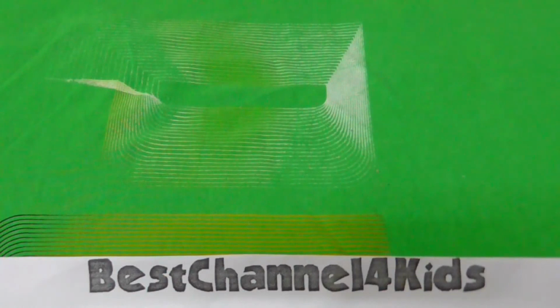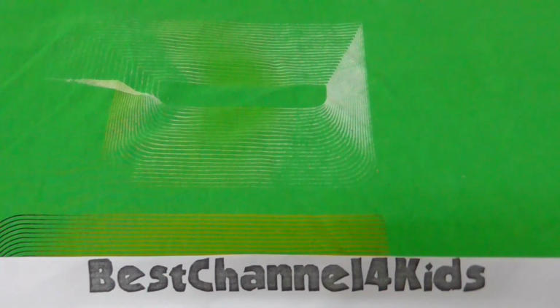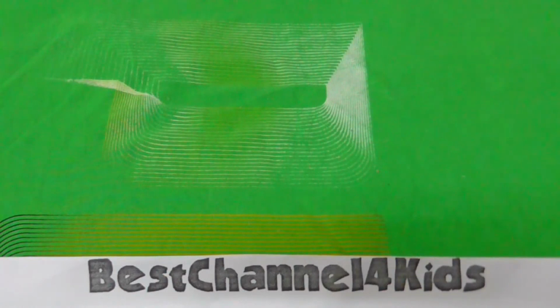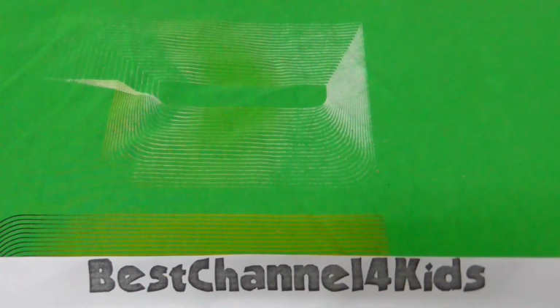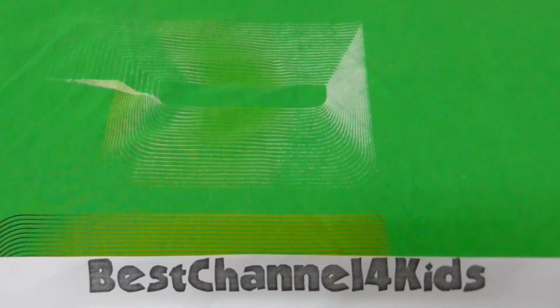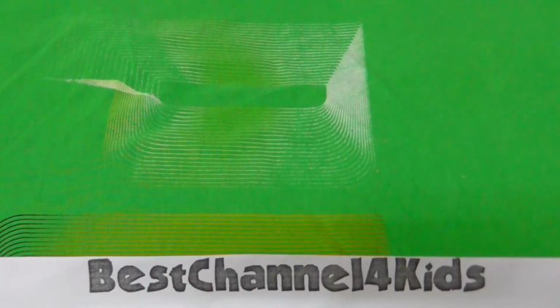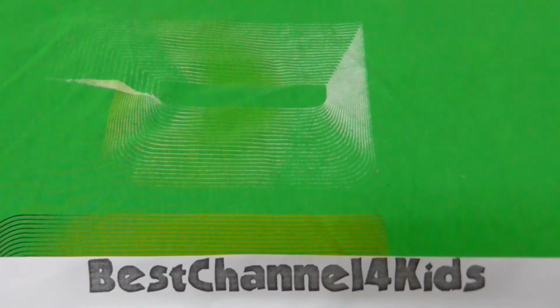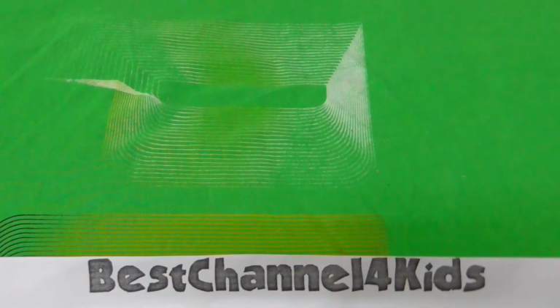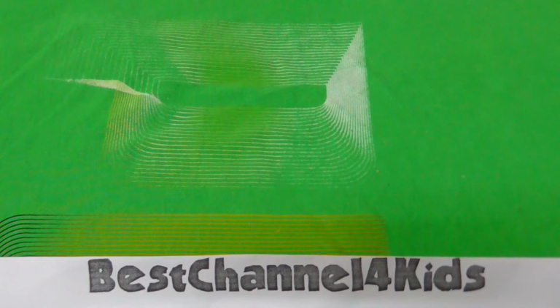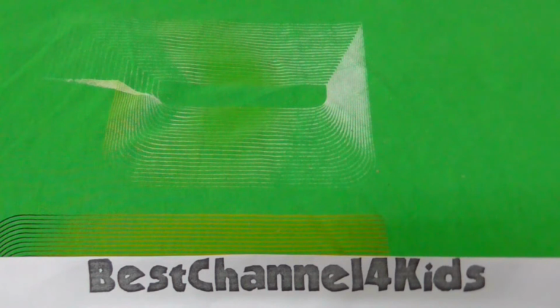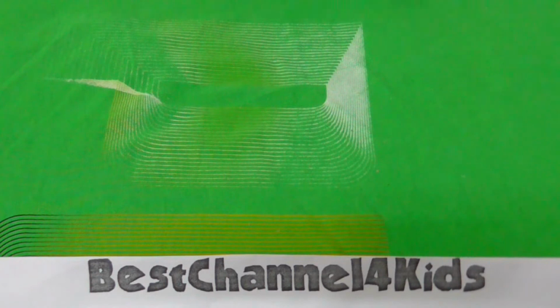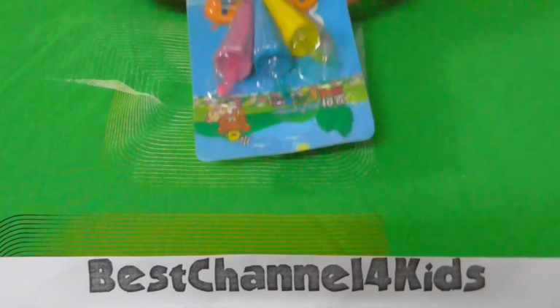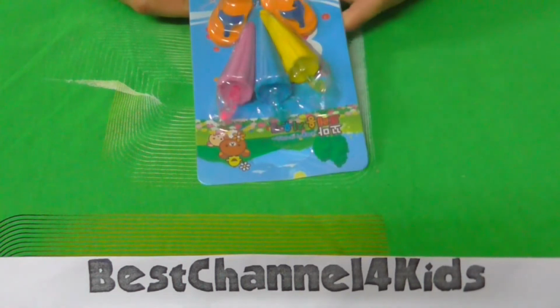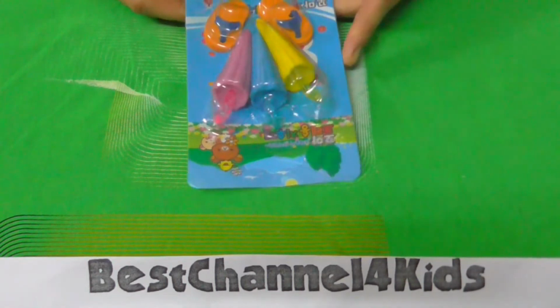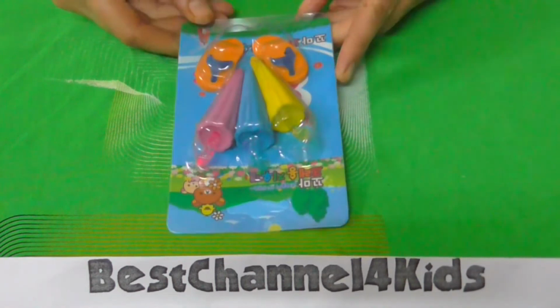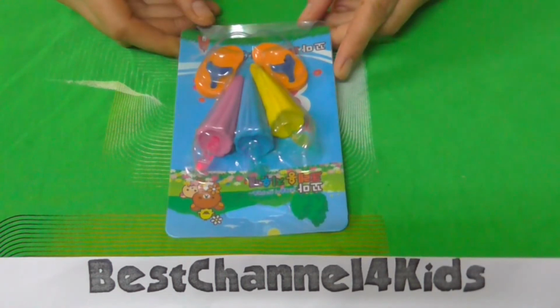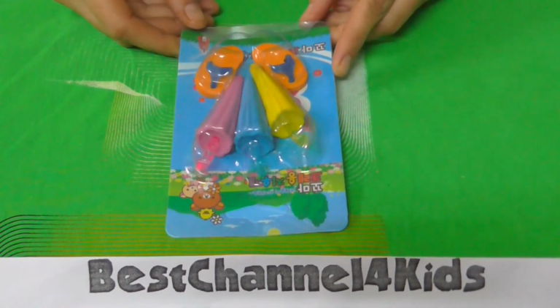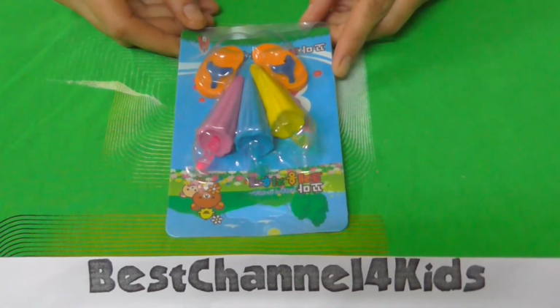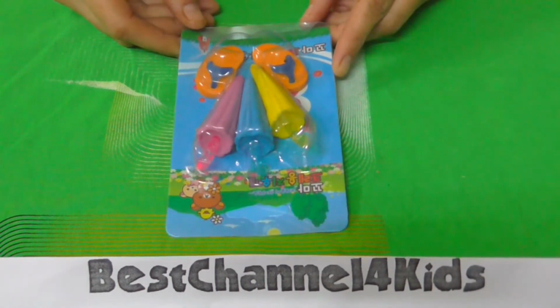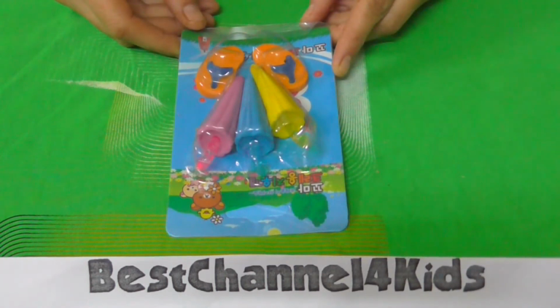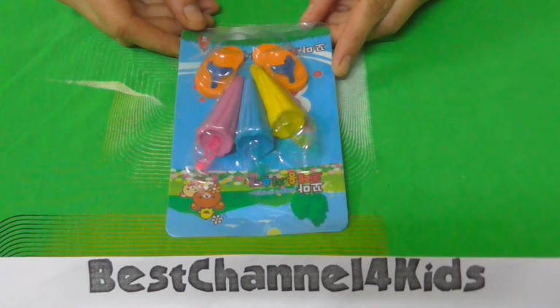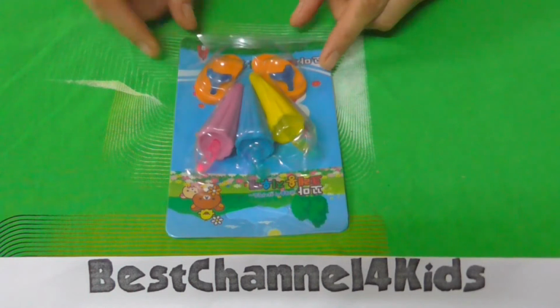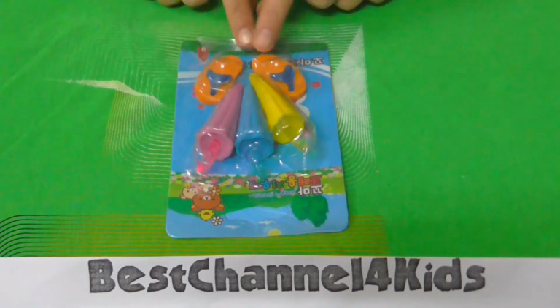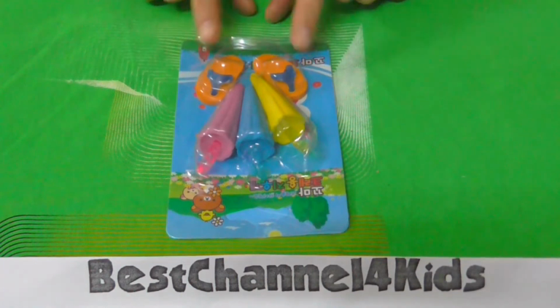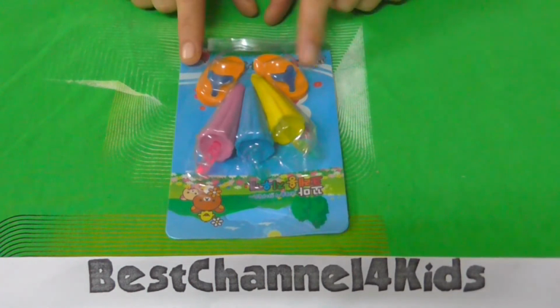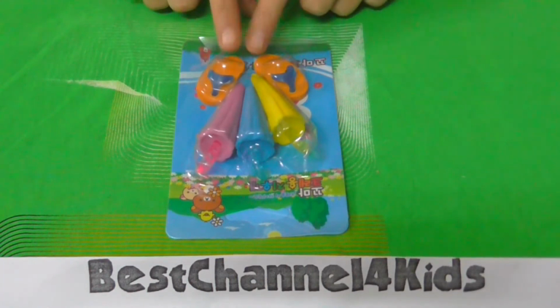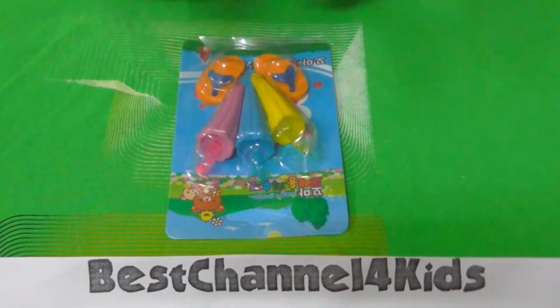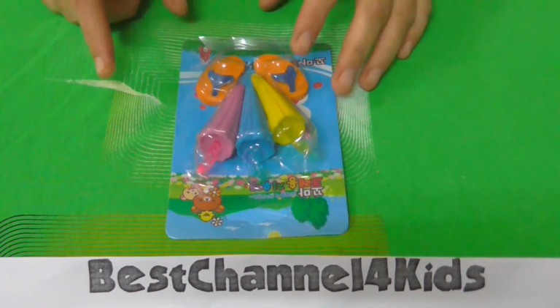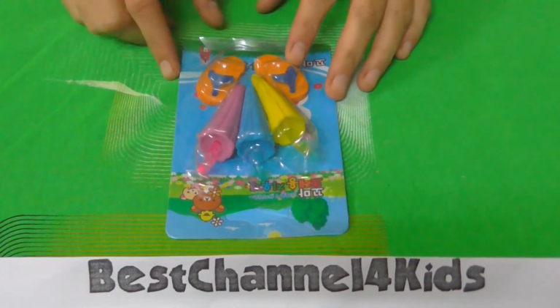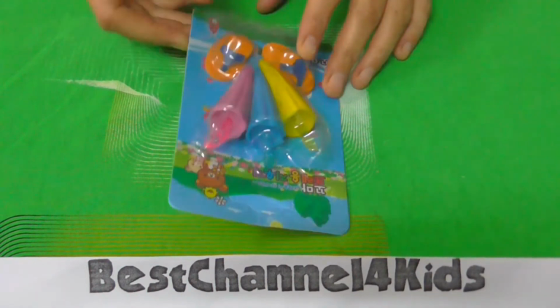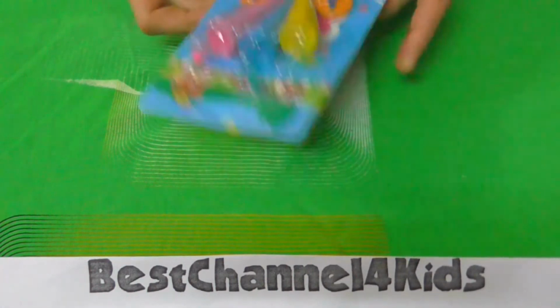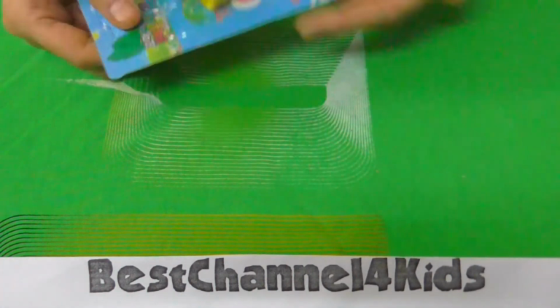Hello and welcome once again to Best Channel for Kids. Today I have a new set of erasers to make out of the puzzle. So let's open them up.